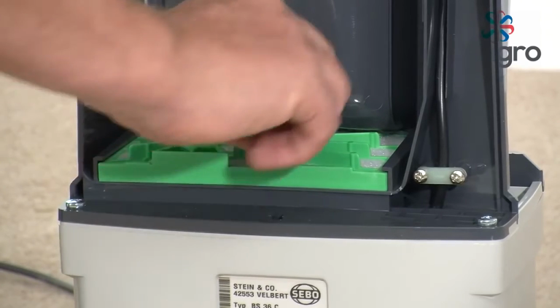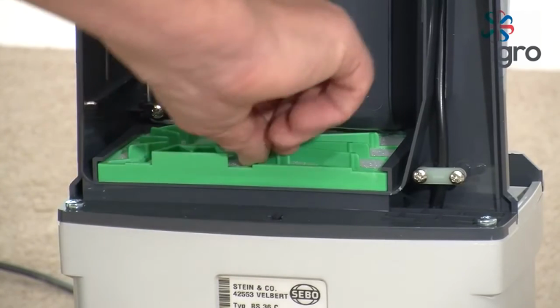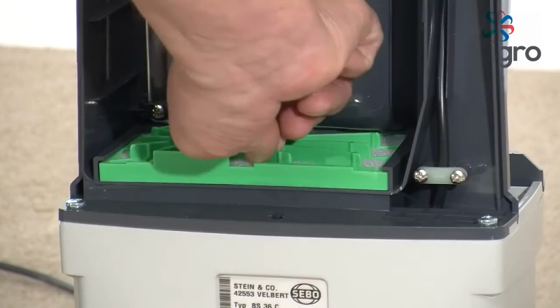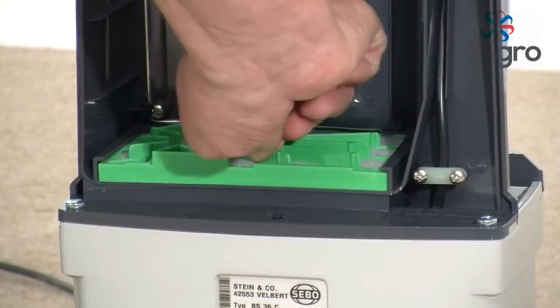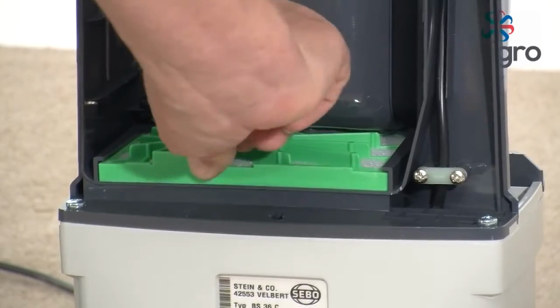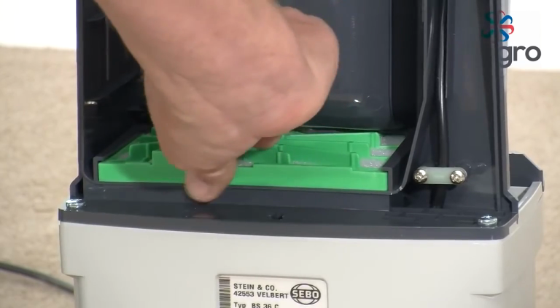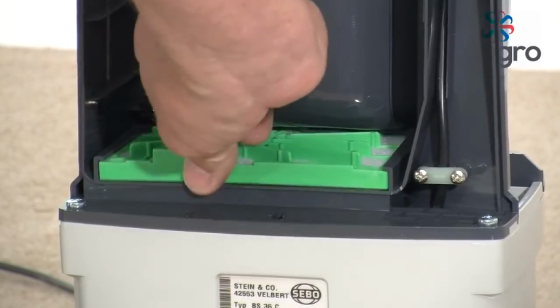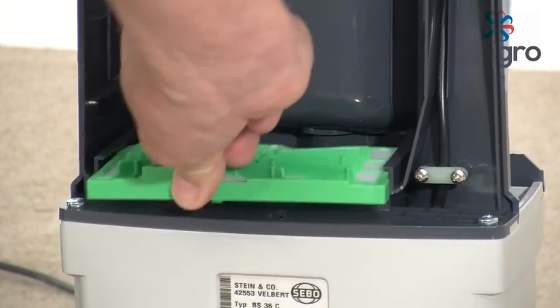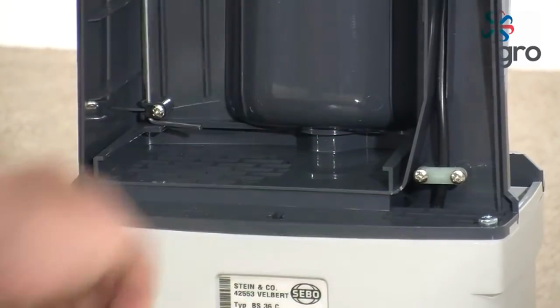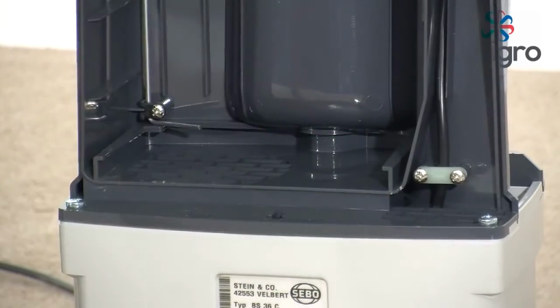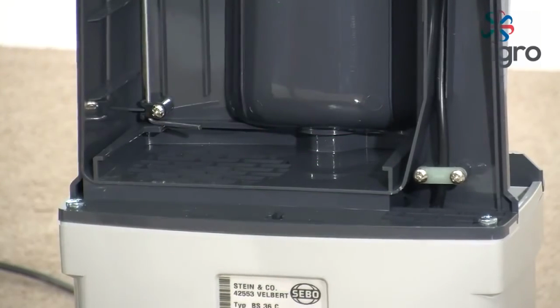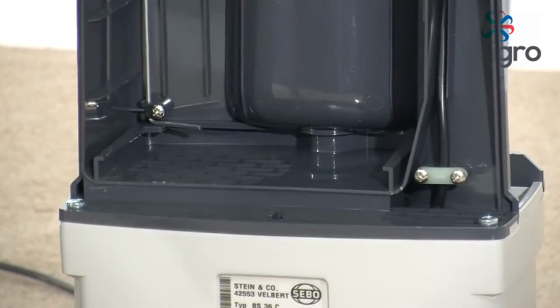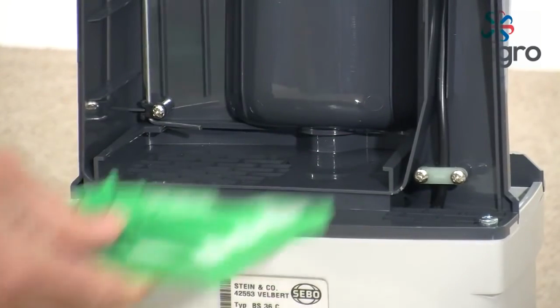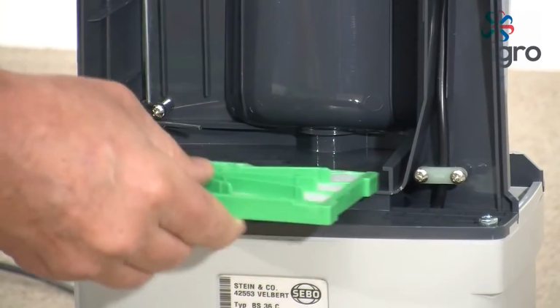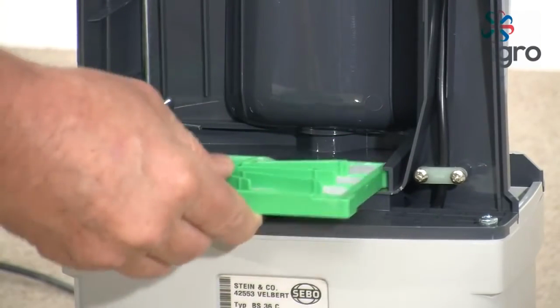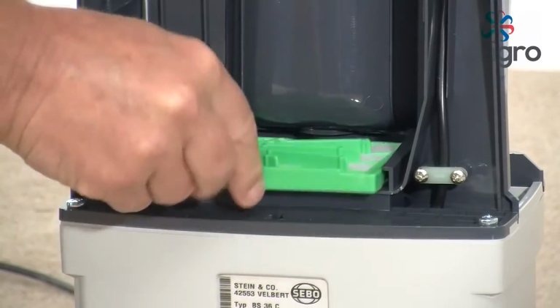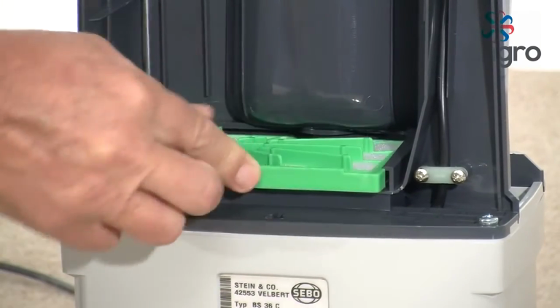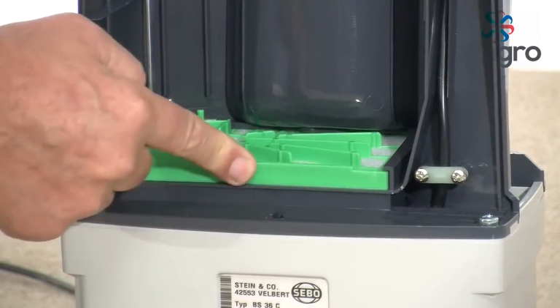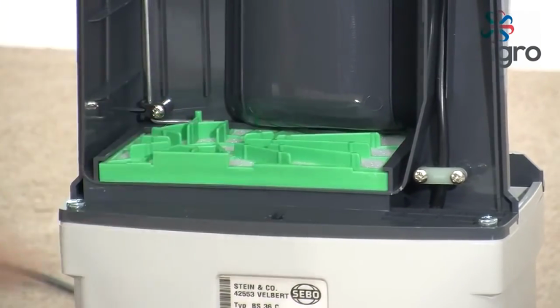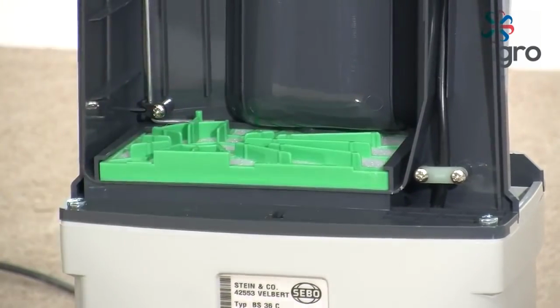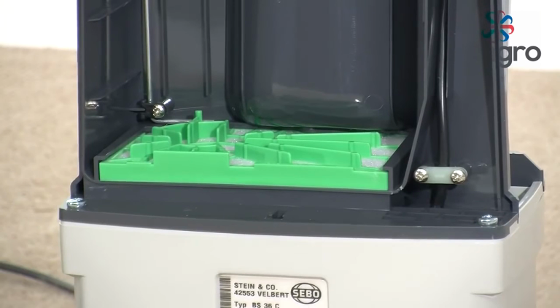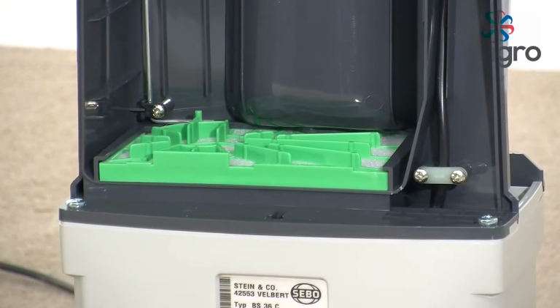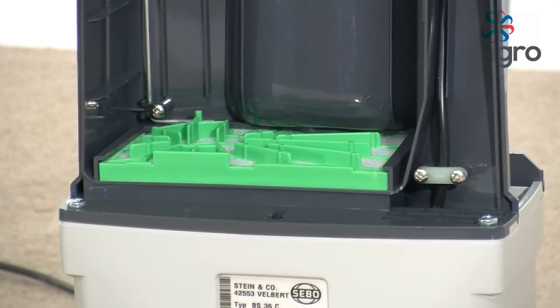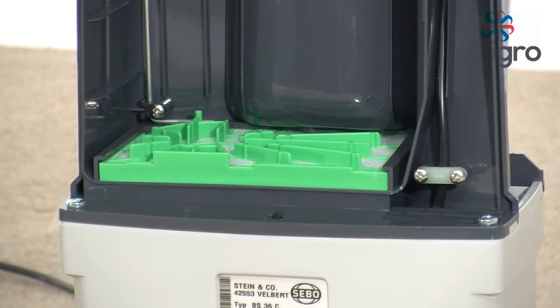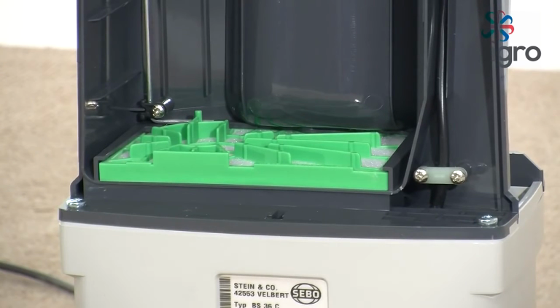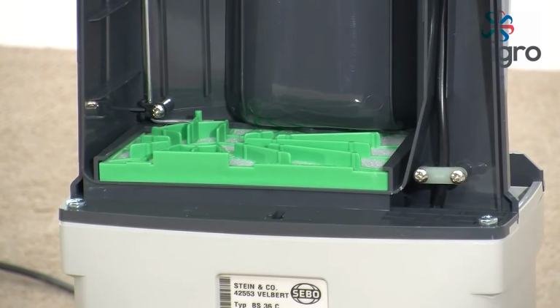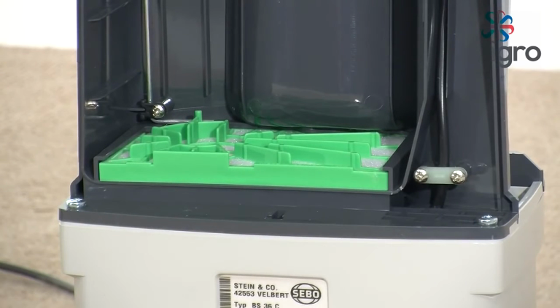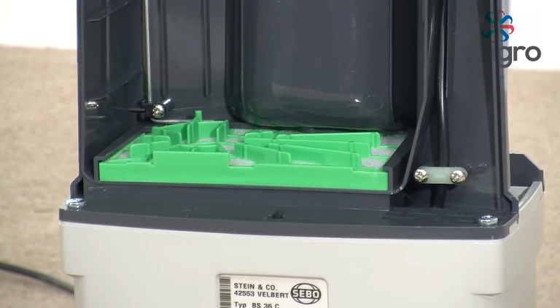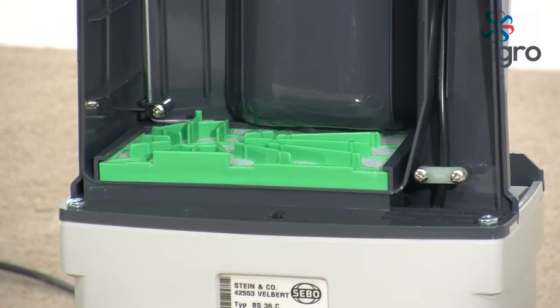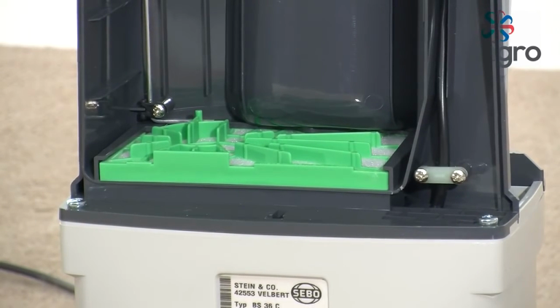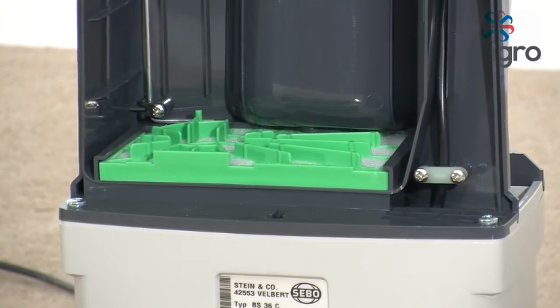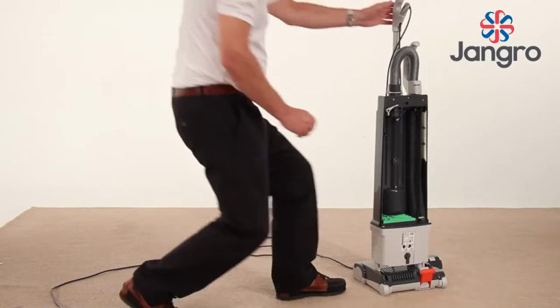Pre-motor filter. Located under the vacuum bag. Remove by lifting slightly and pulling out. Clean or replace, then push back into the guides.